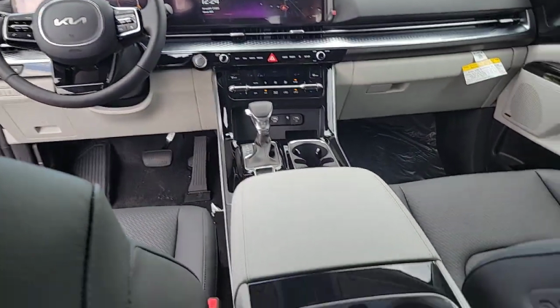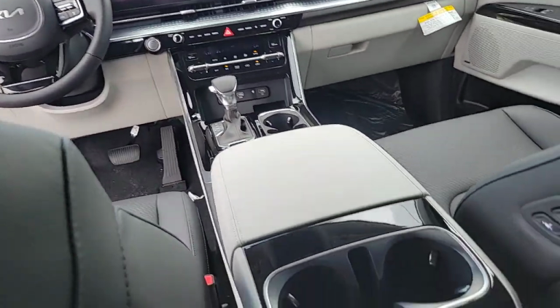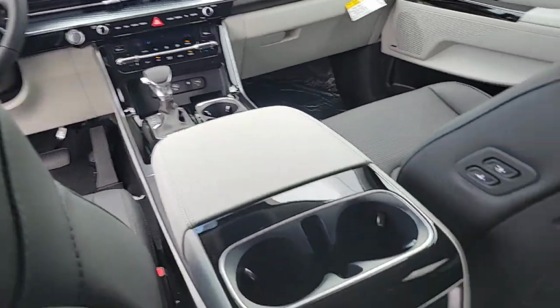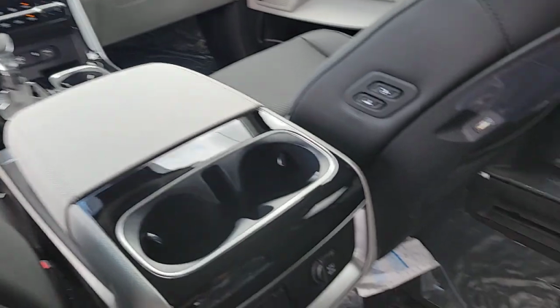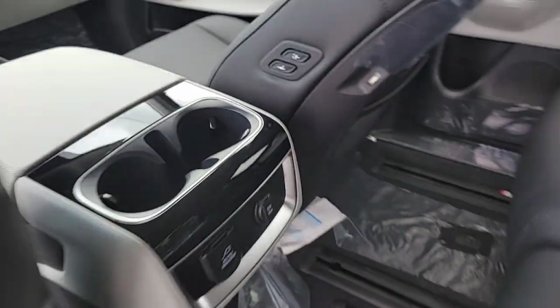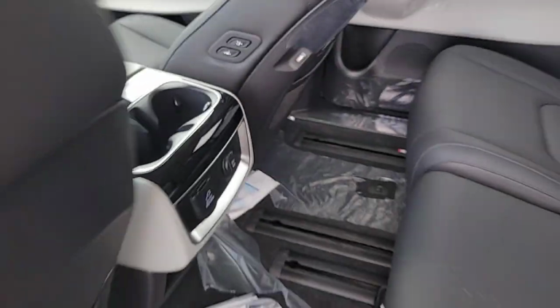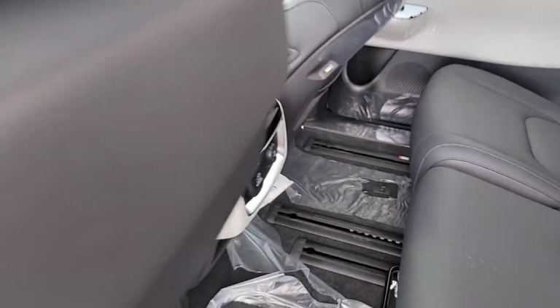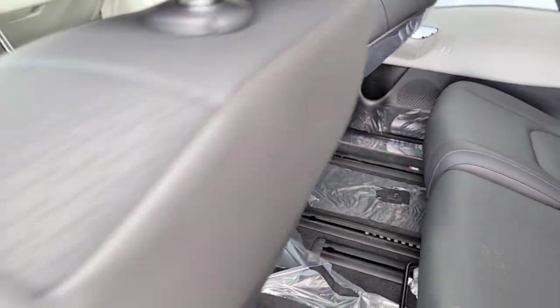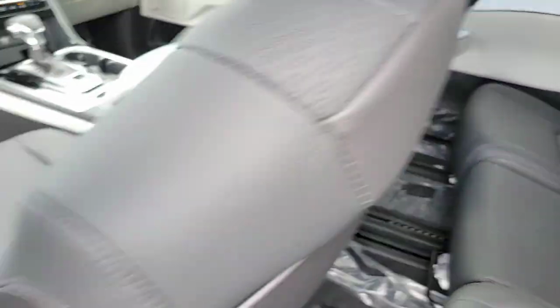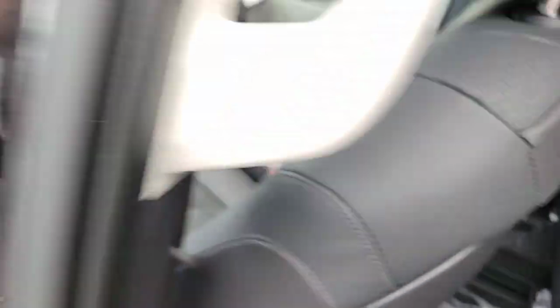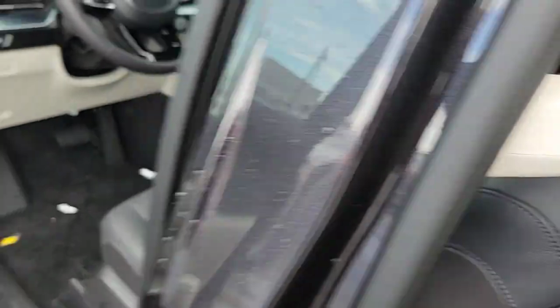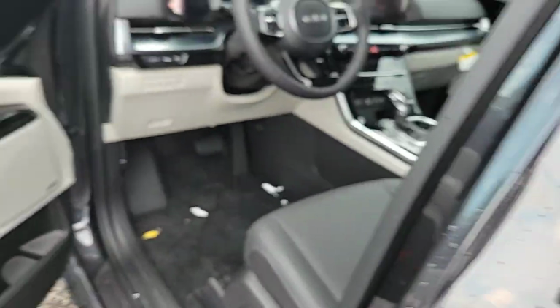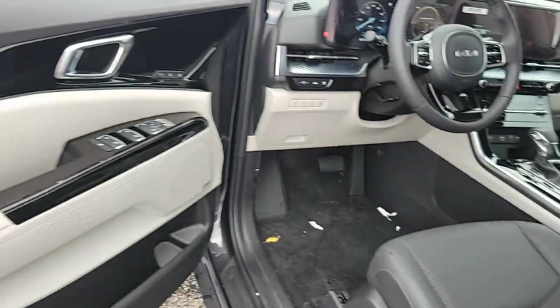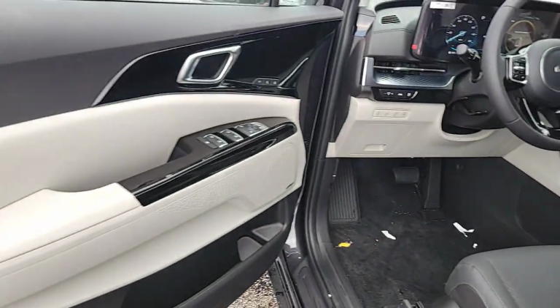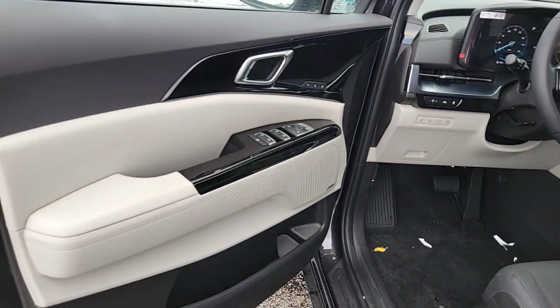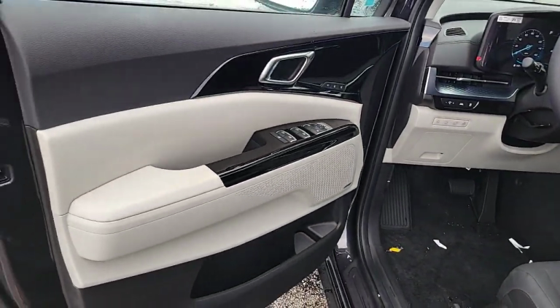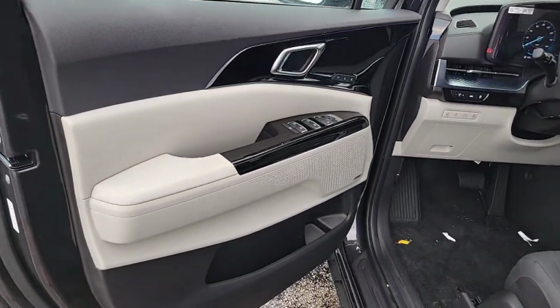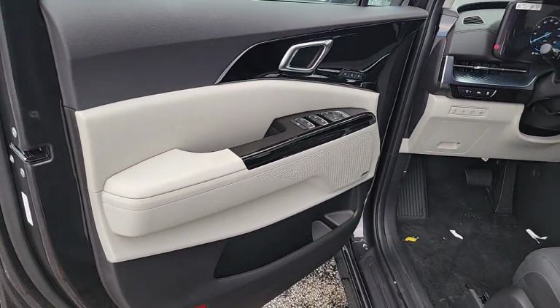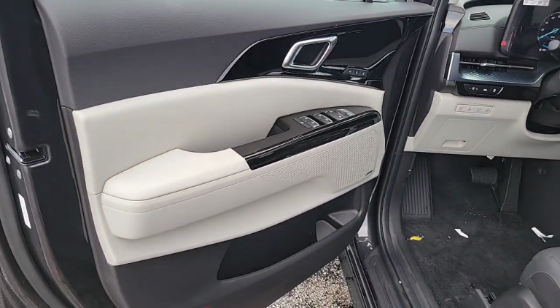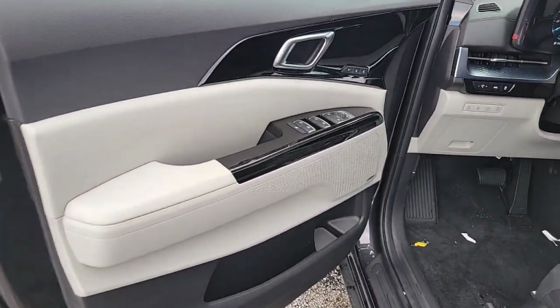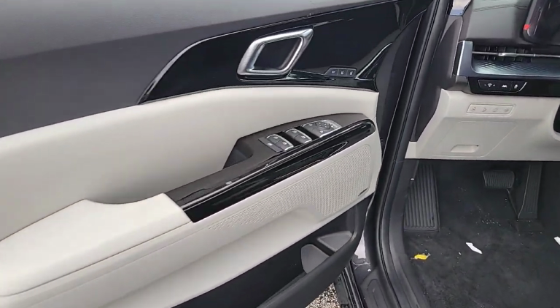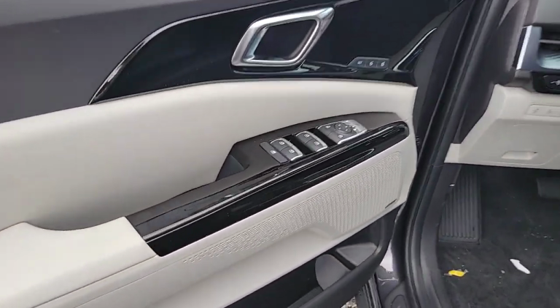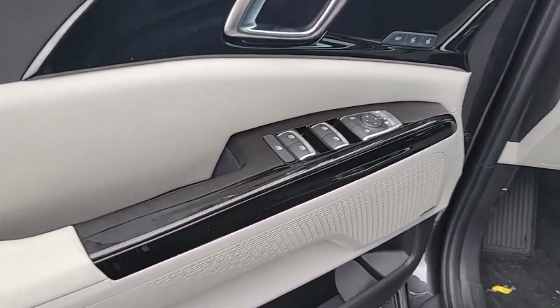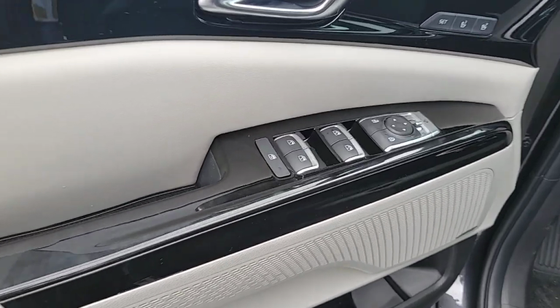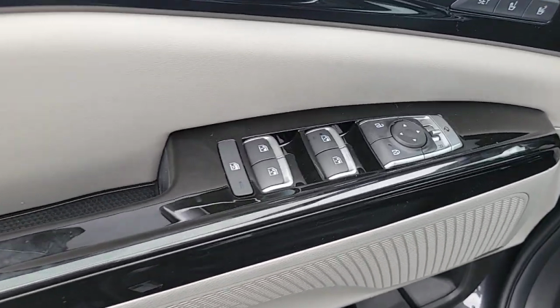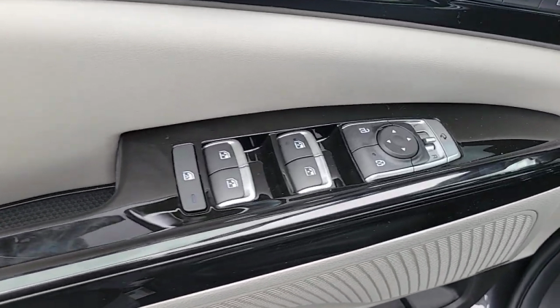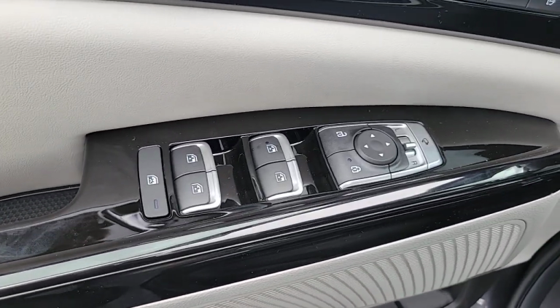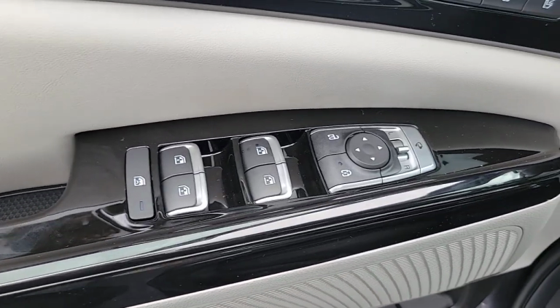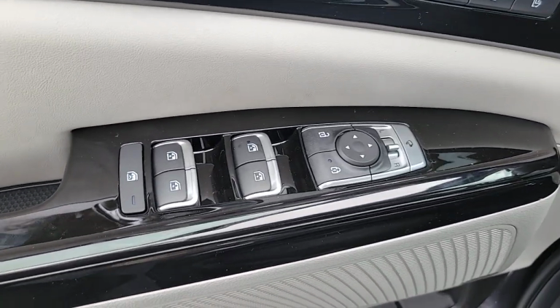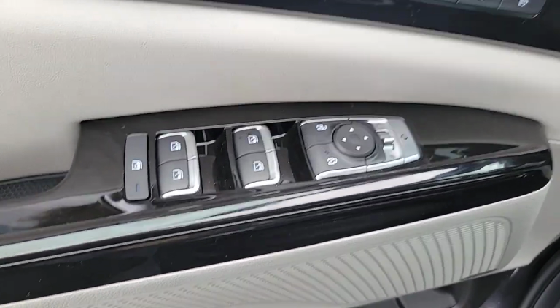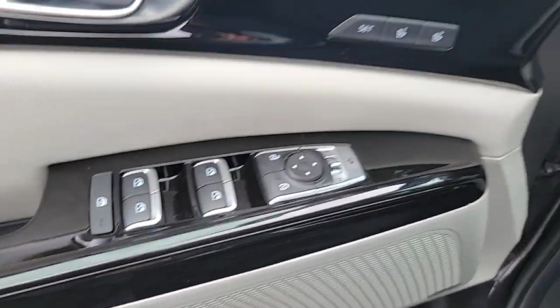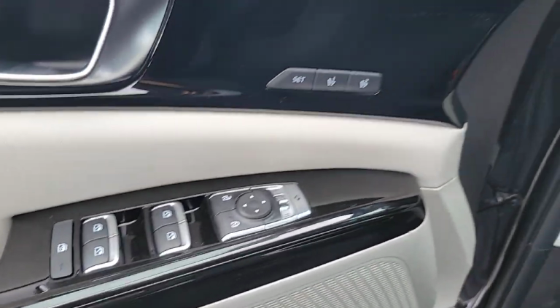Give your family the comfort and space they deserve in this well-equipped Carnival. Our team will give you an outstanding test drive experience. Stop in today.